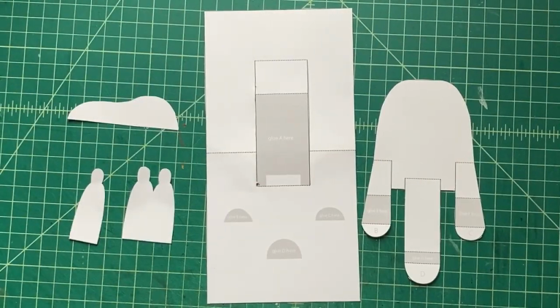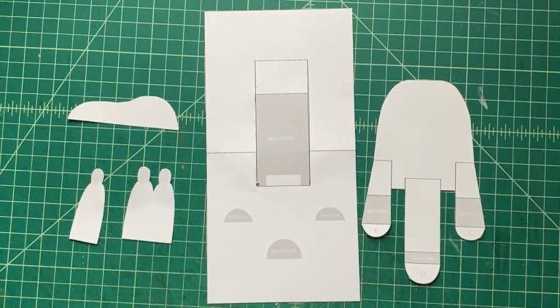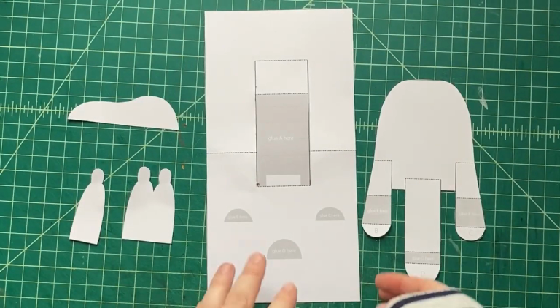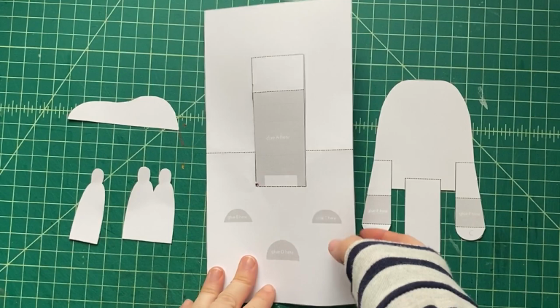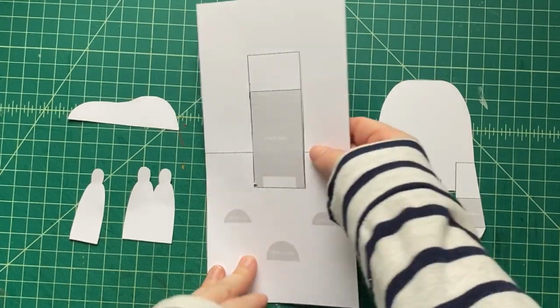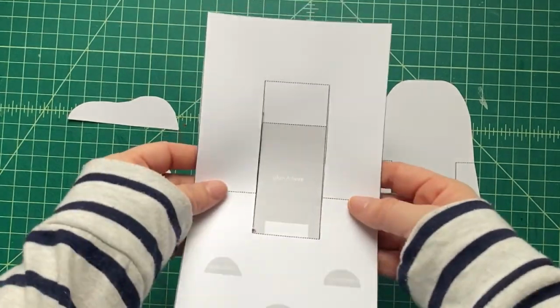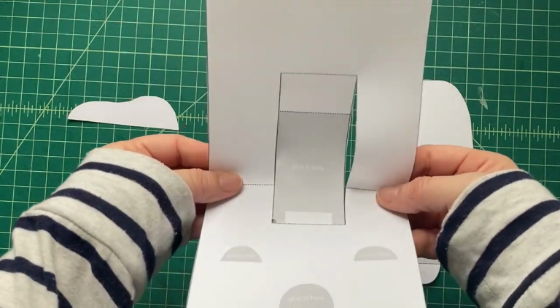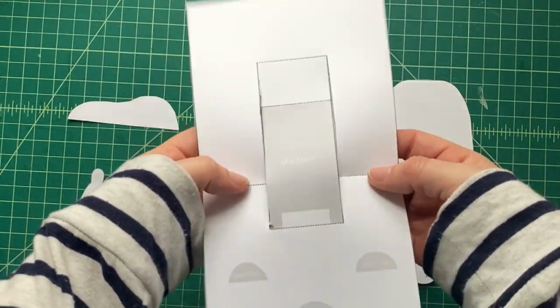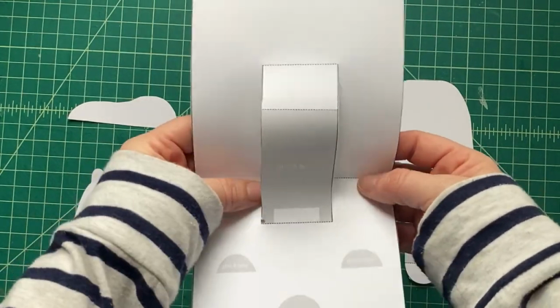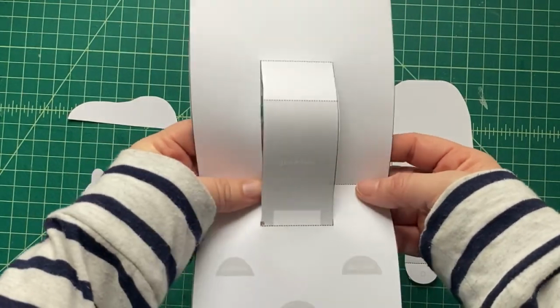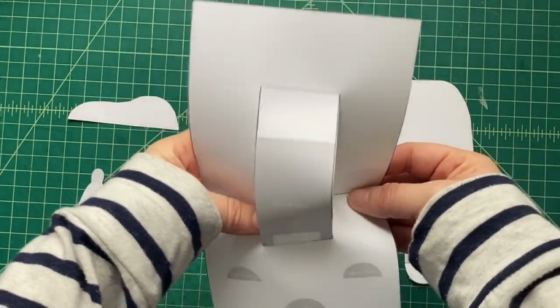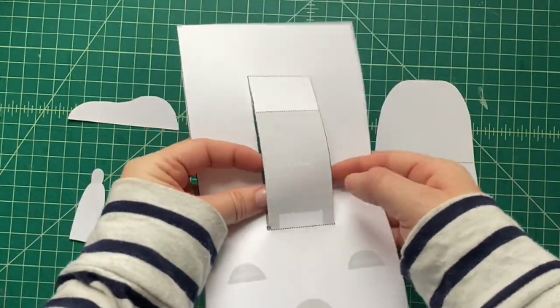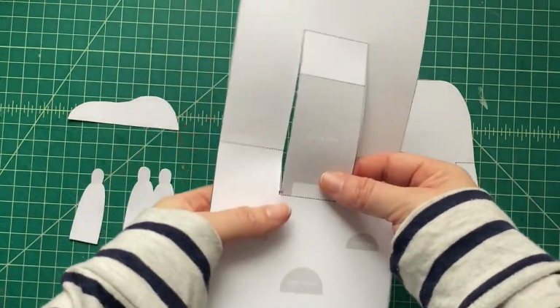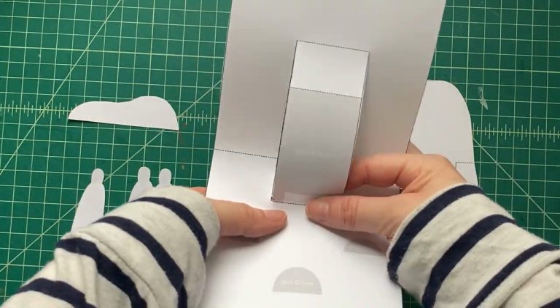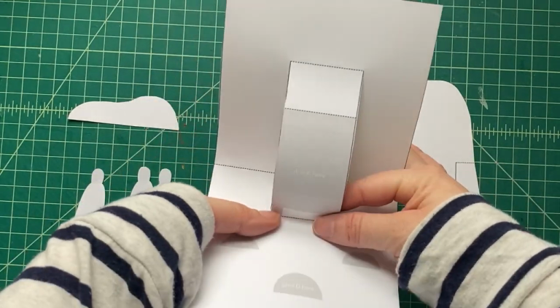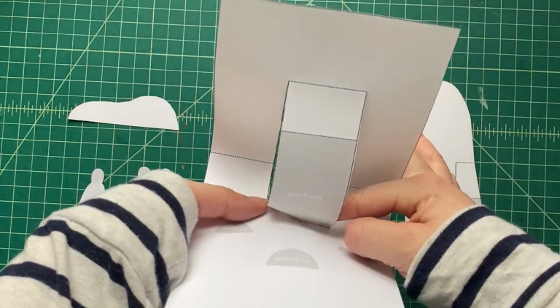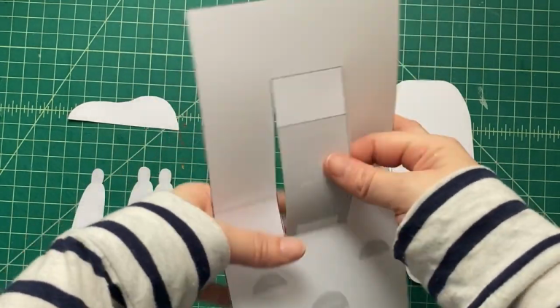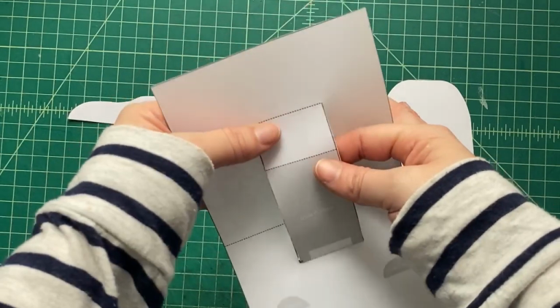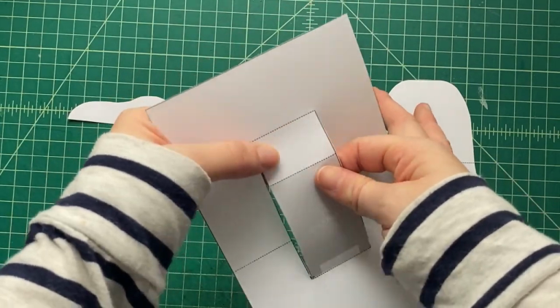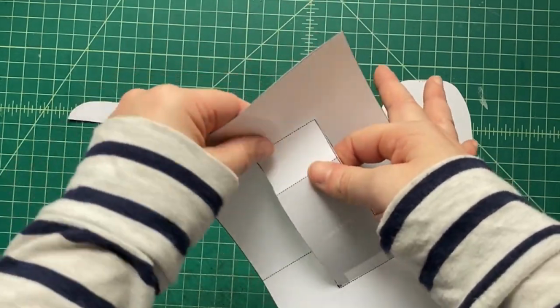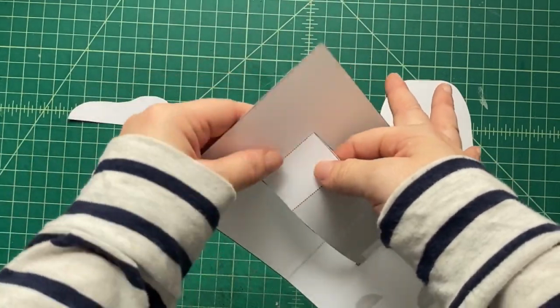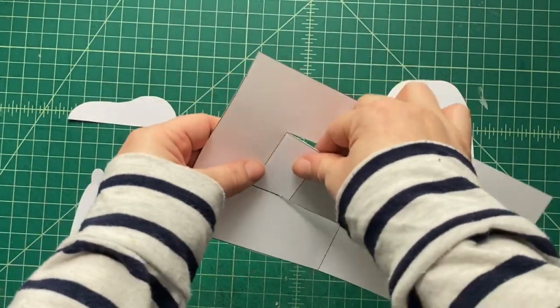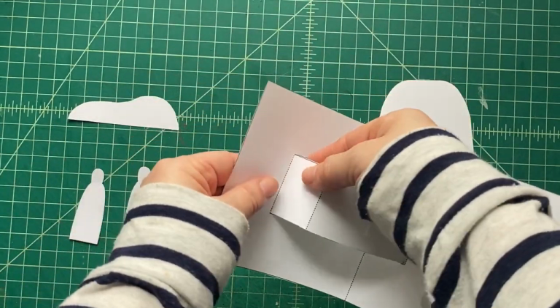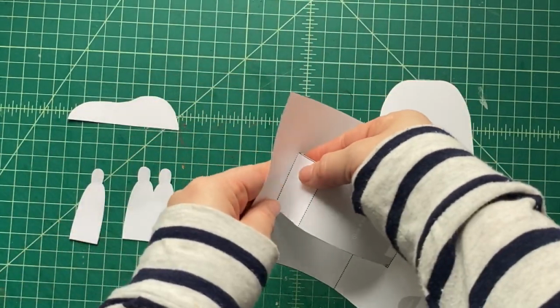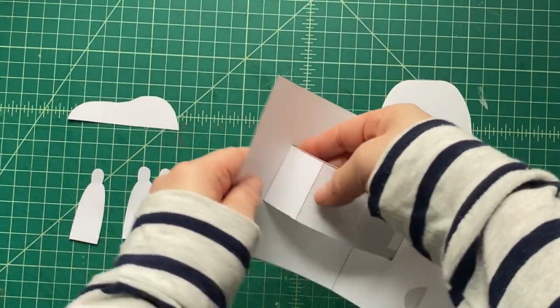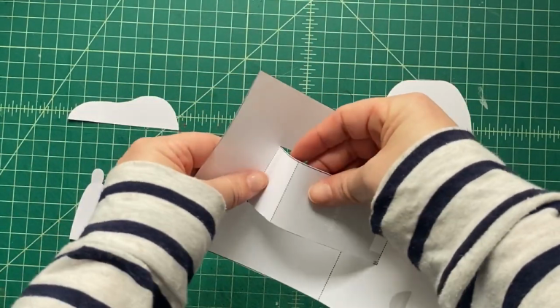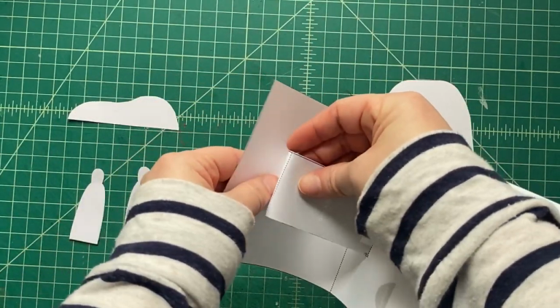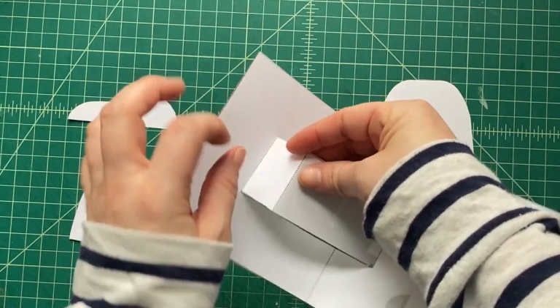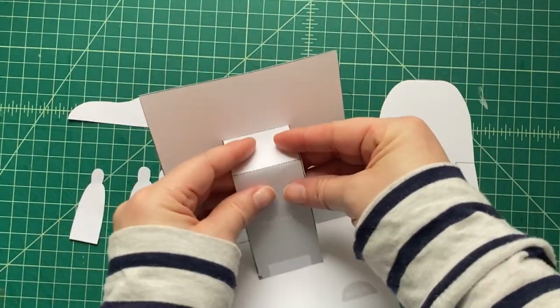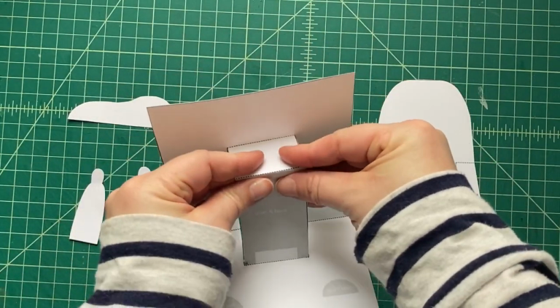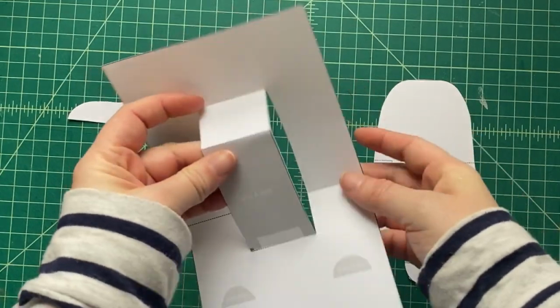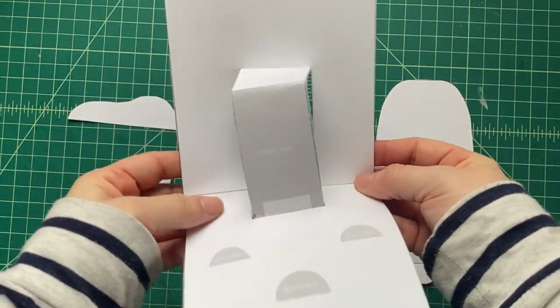The reason why we are scoring all those dotted lines is because that makes it easier for us to make the folds actually bend in the paper. It makes sure that our fold lines are nice and crisp. And that's the reason why we do it.